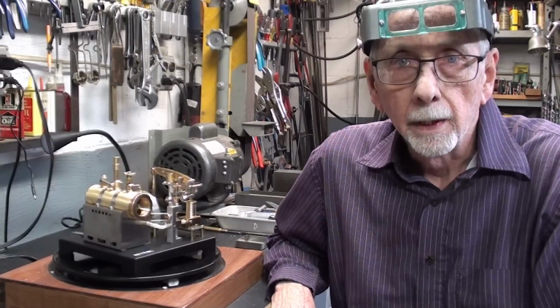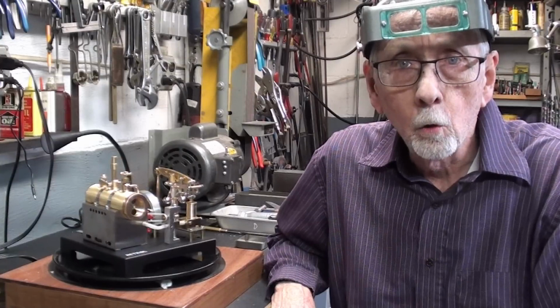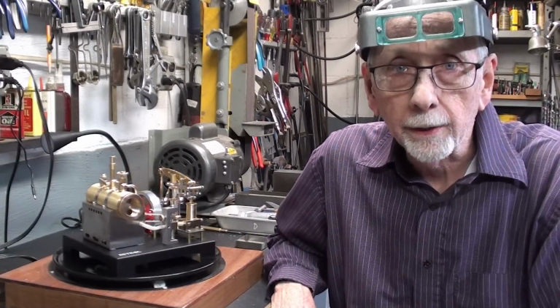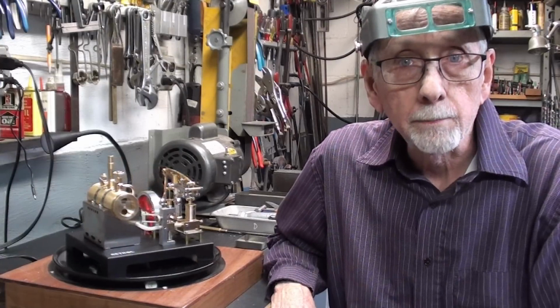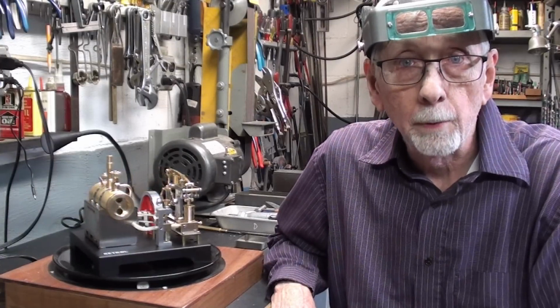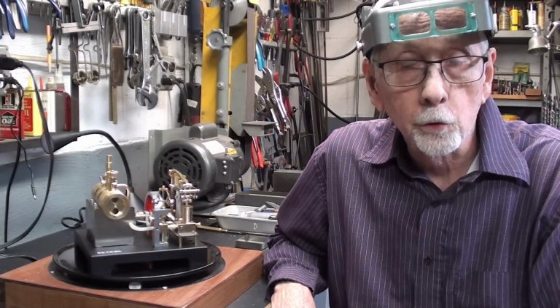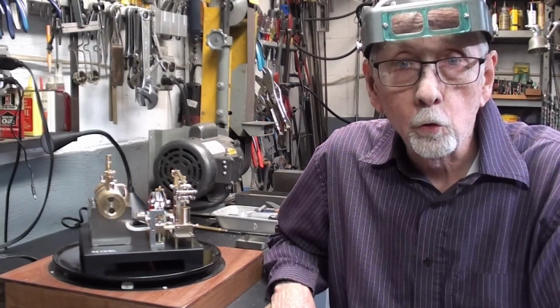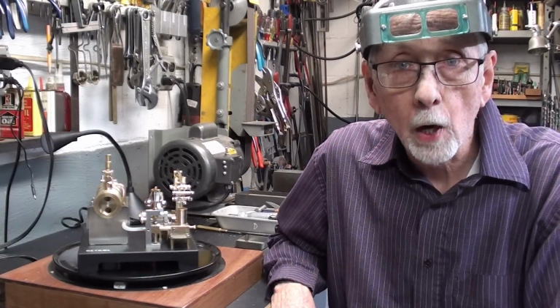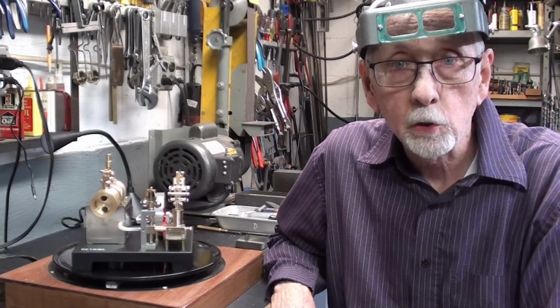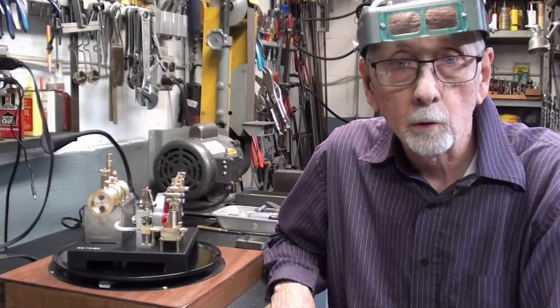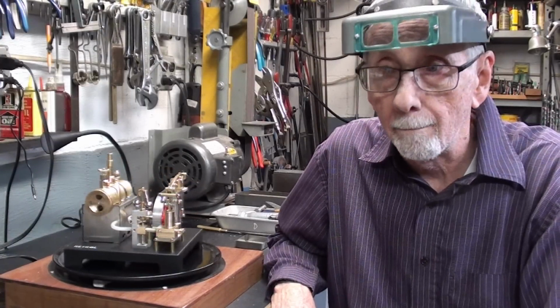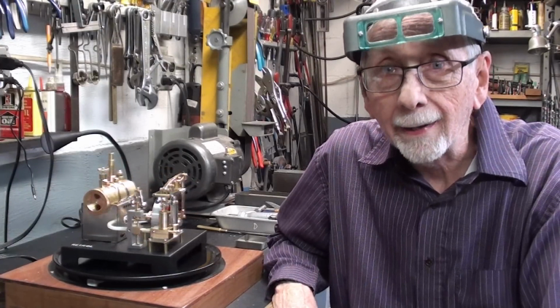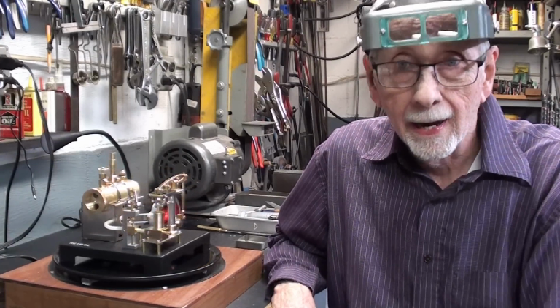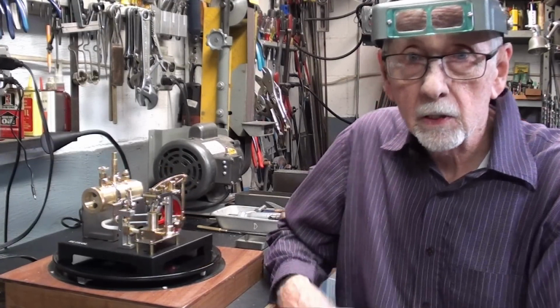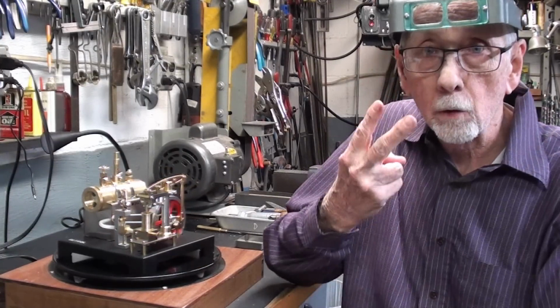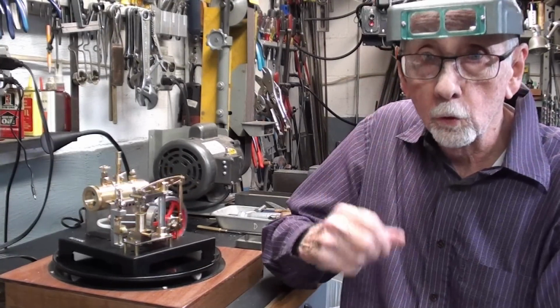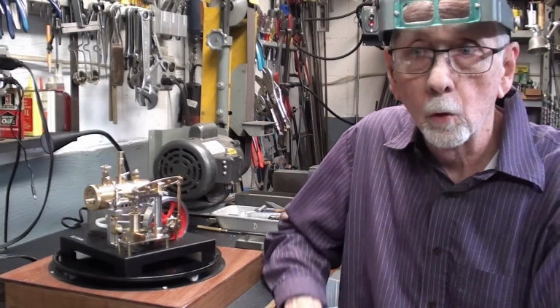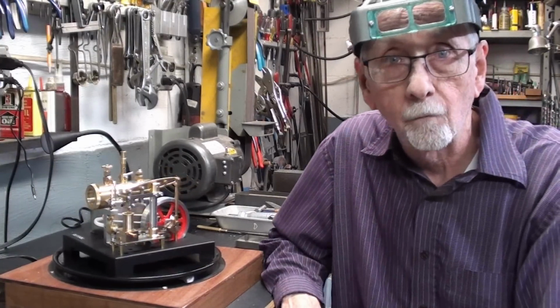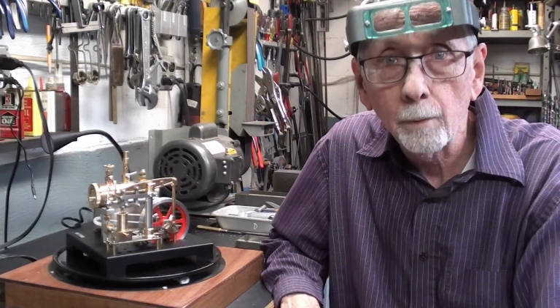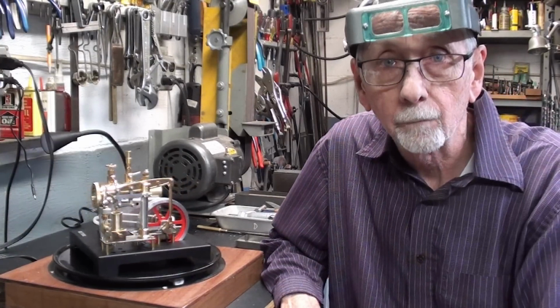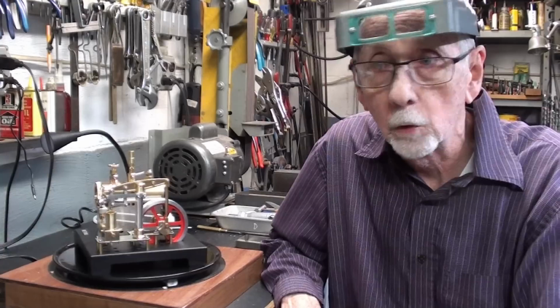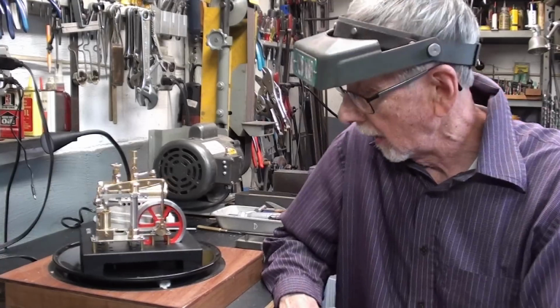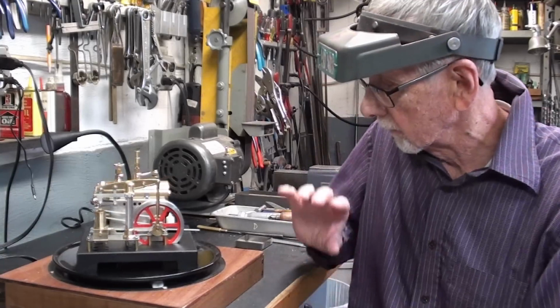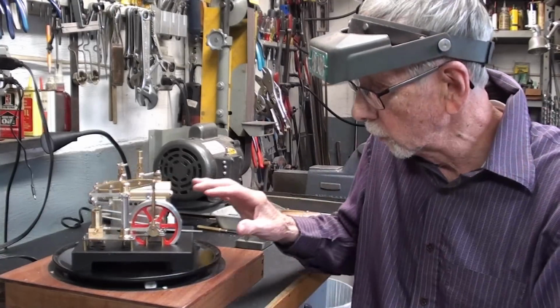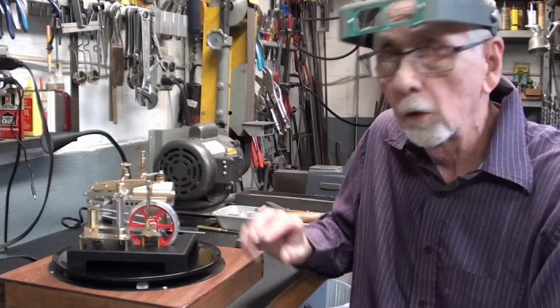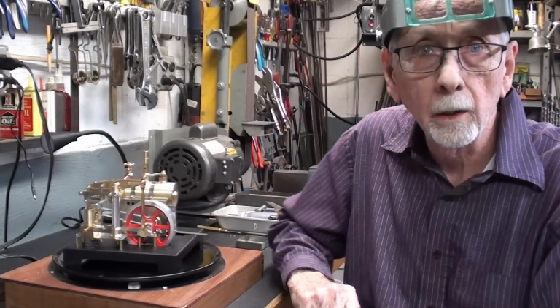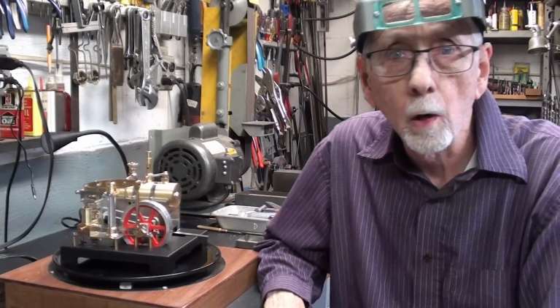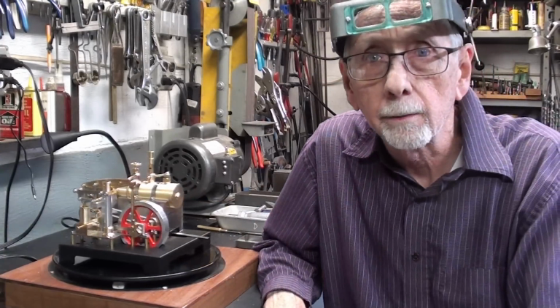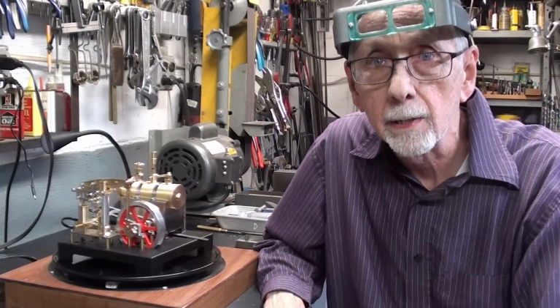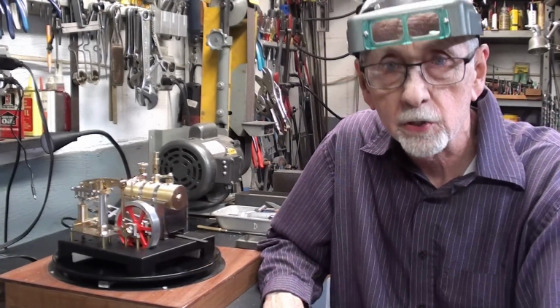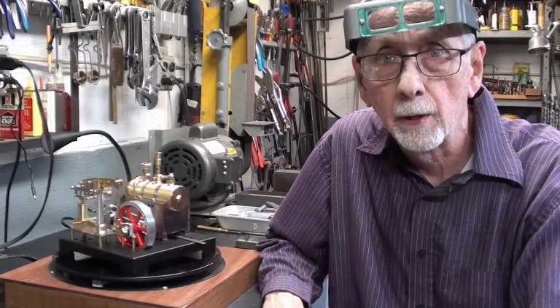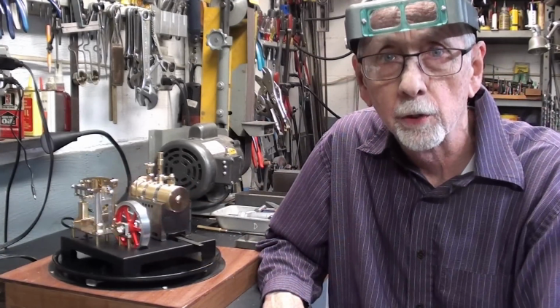Hello, once again, it's Mr. Pete, your YouTube shop teacher. Welcome back, and this is part two of a four-part video on this beautiful little walking beam steam engine.